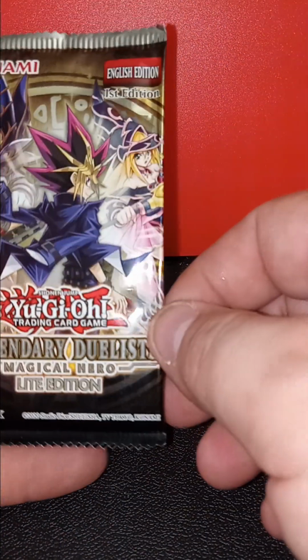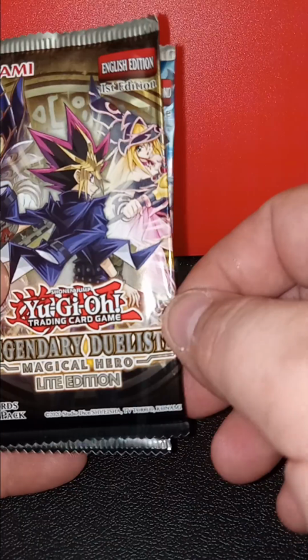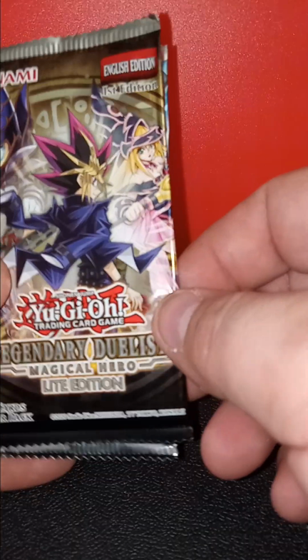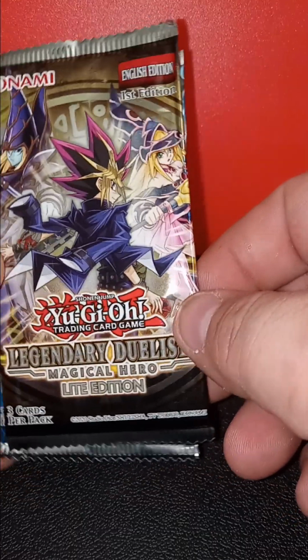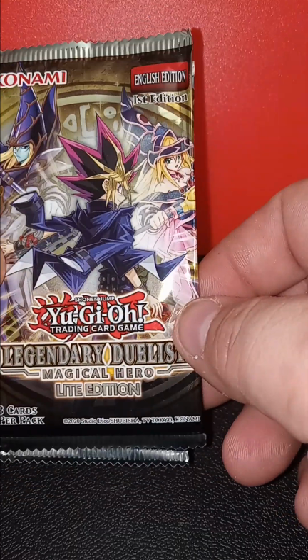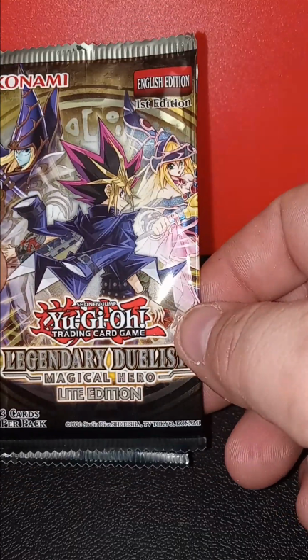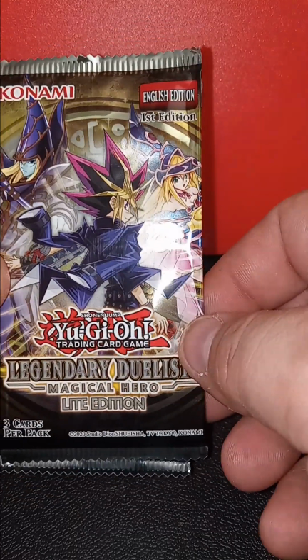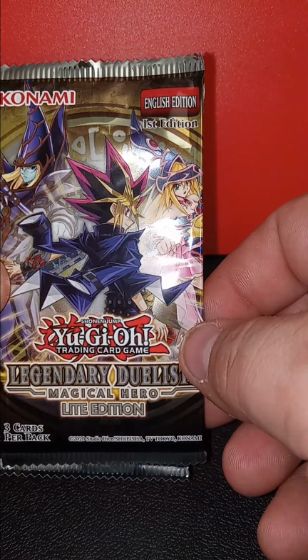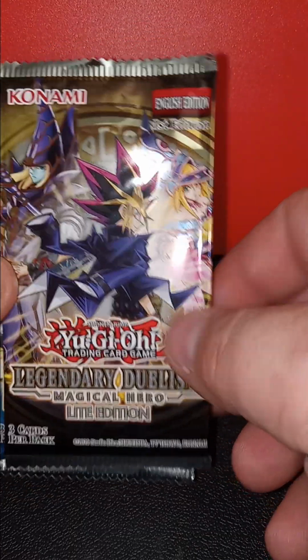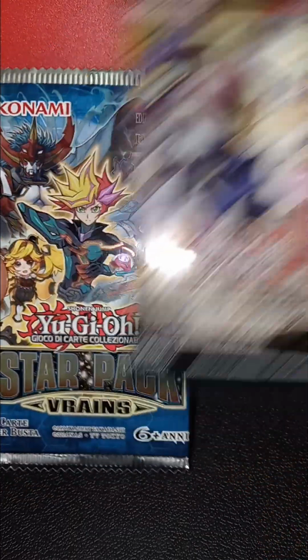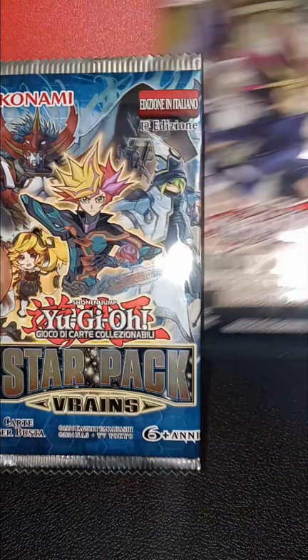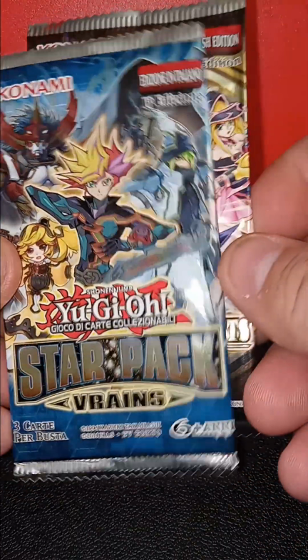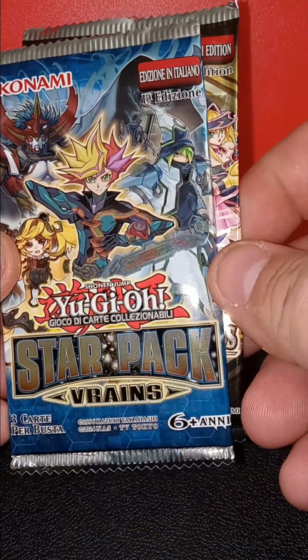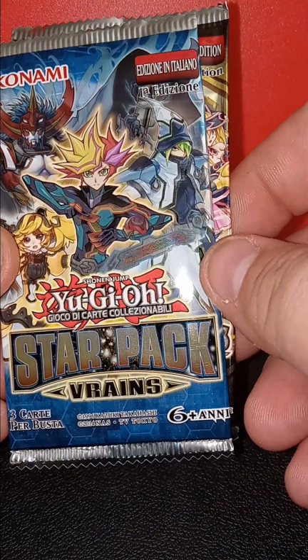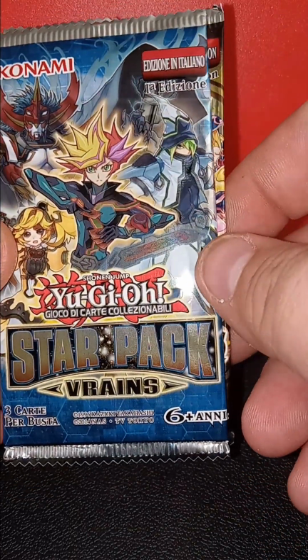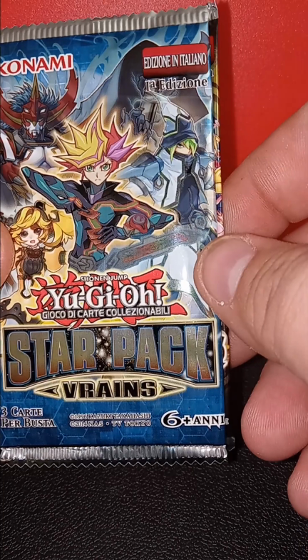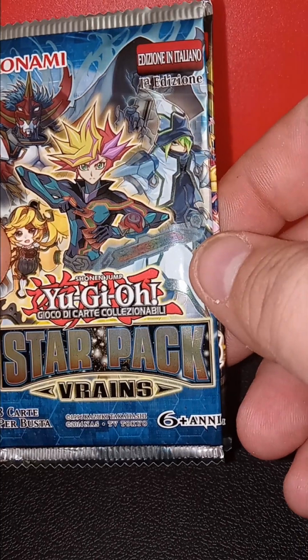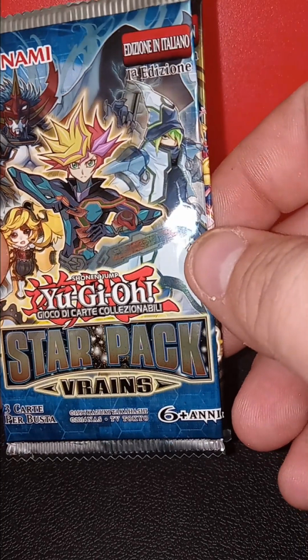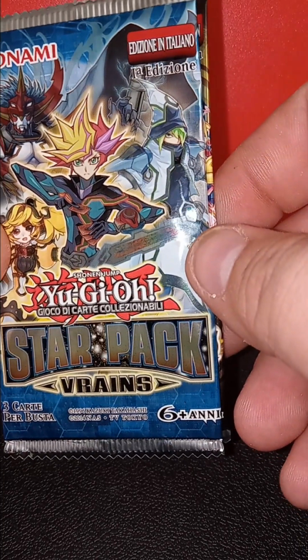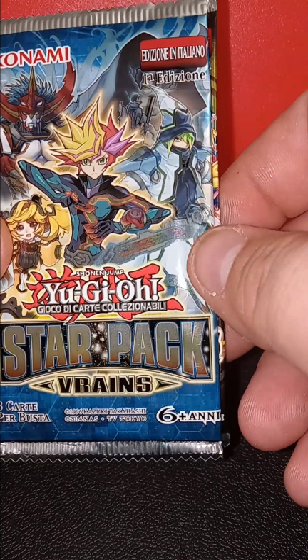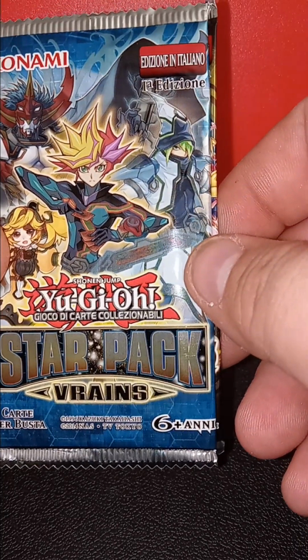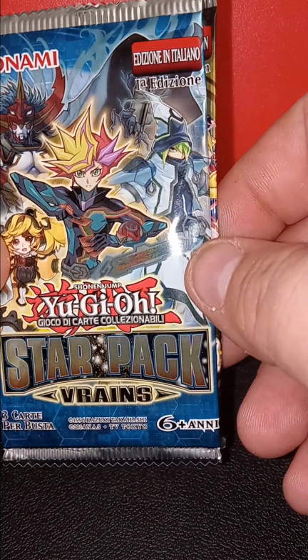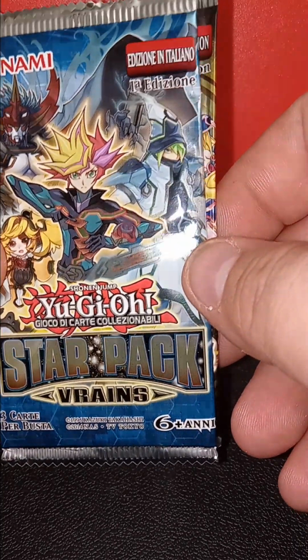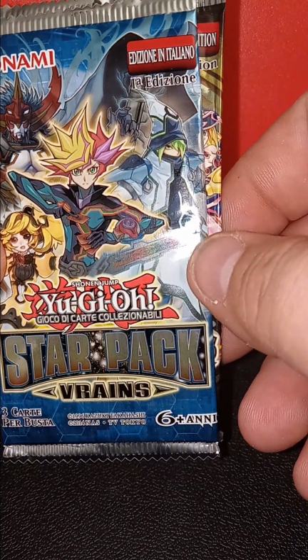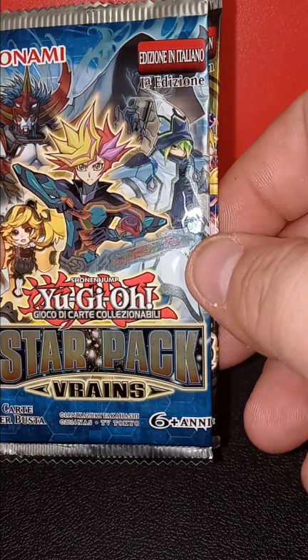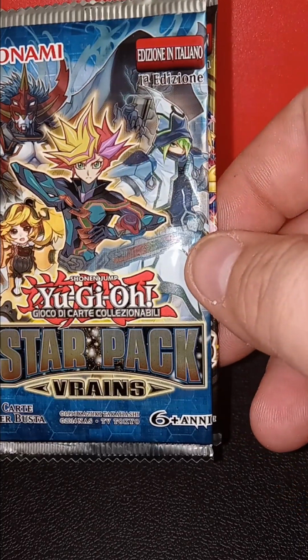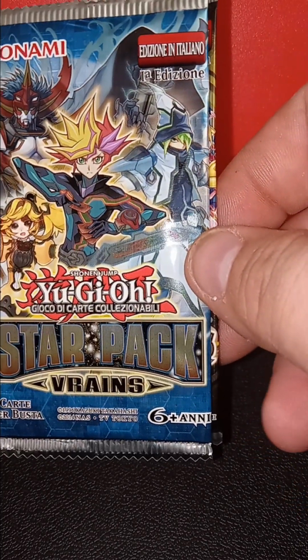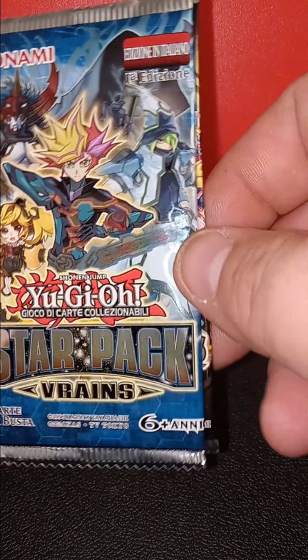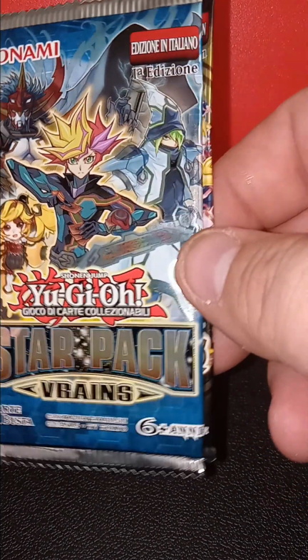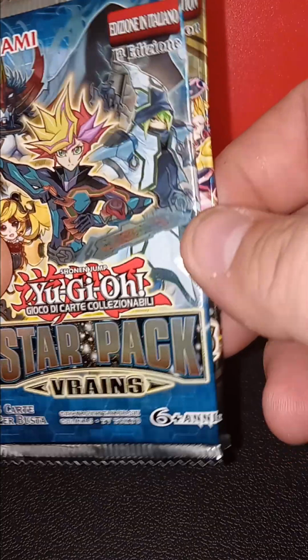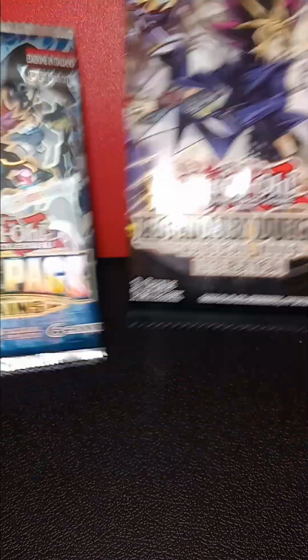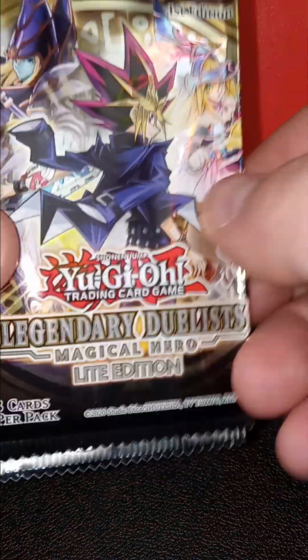Legendary Duelist Magical Hero, light edition, and looks like Italian for the foreign pack.